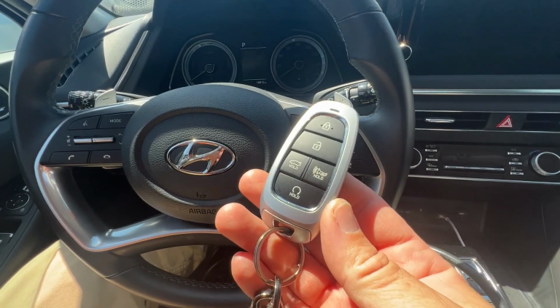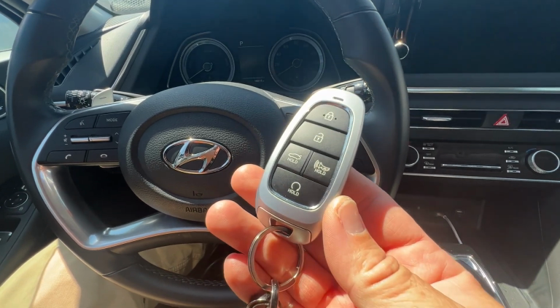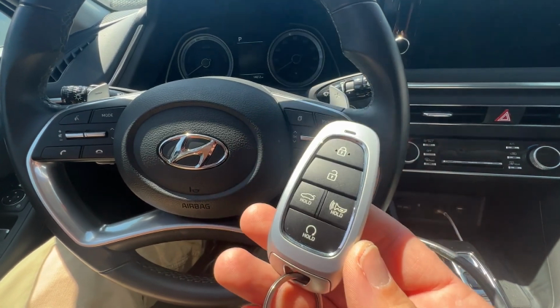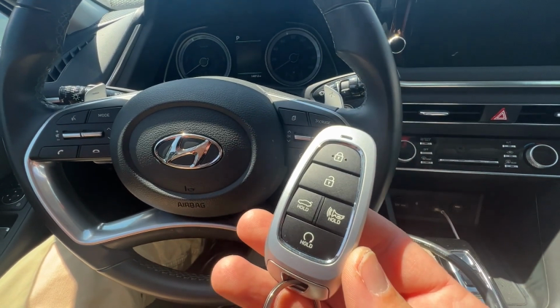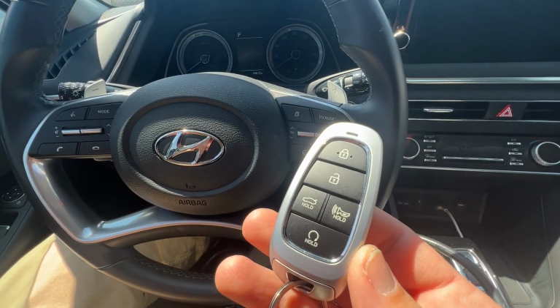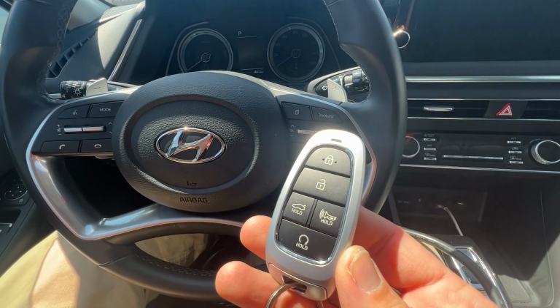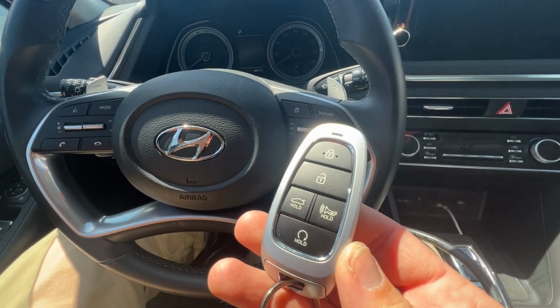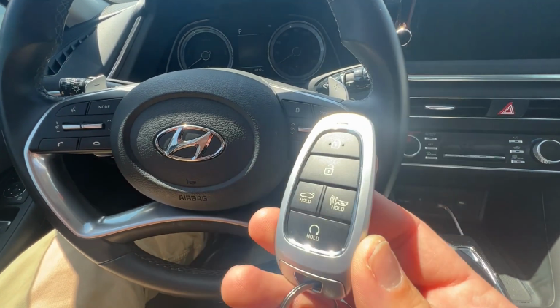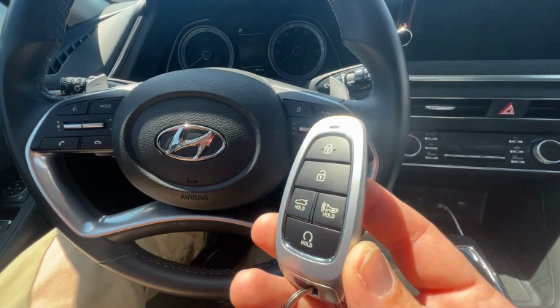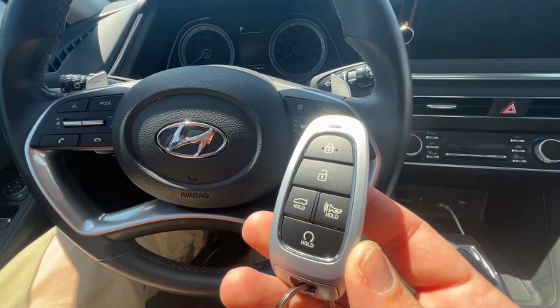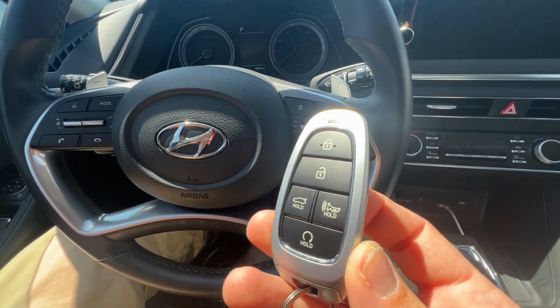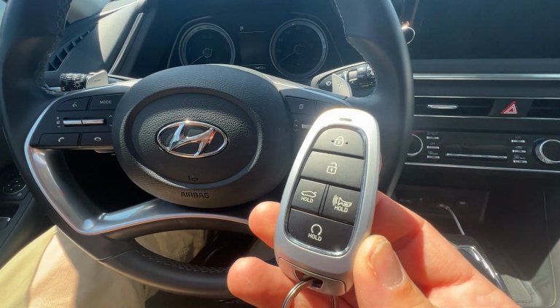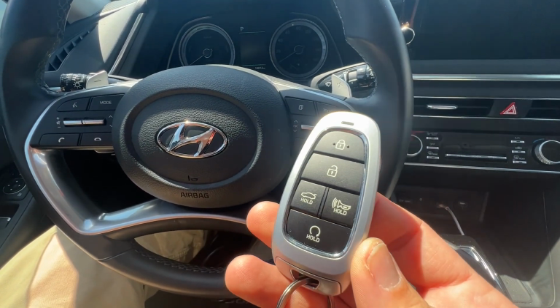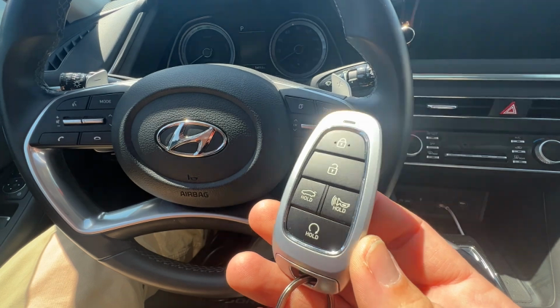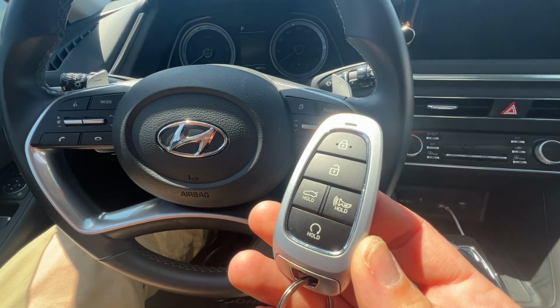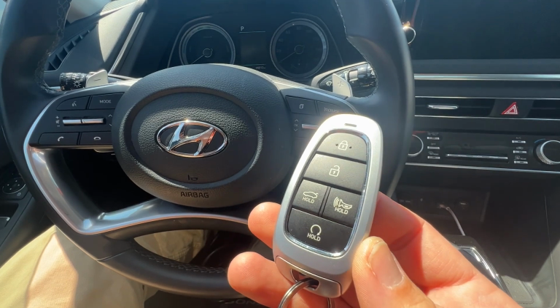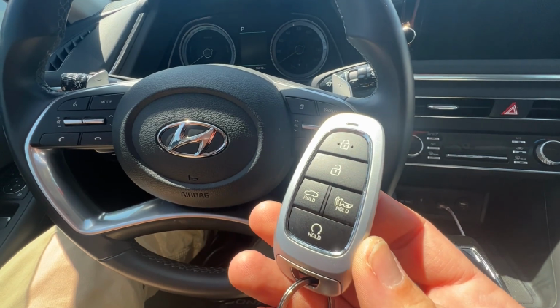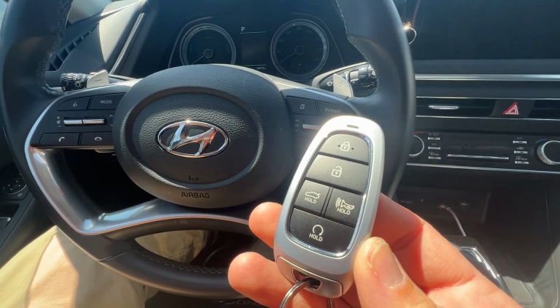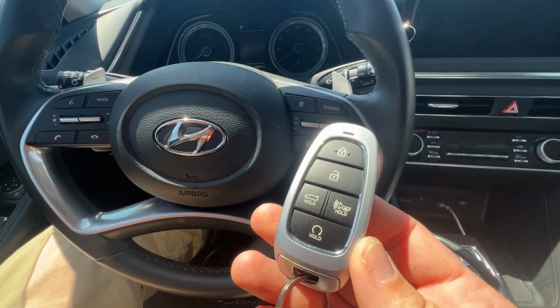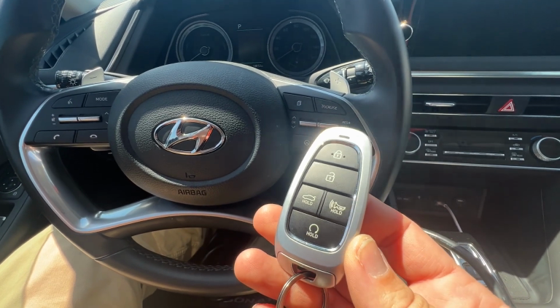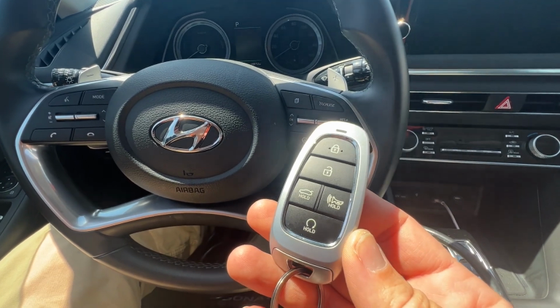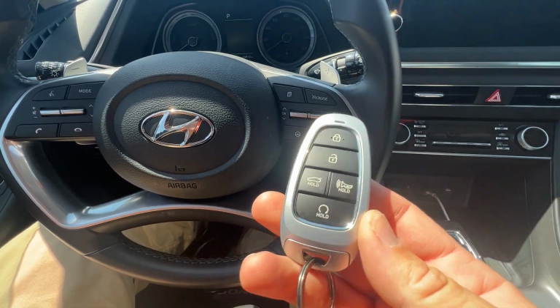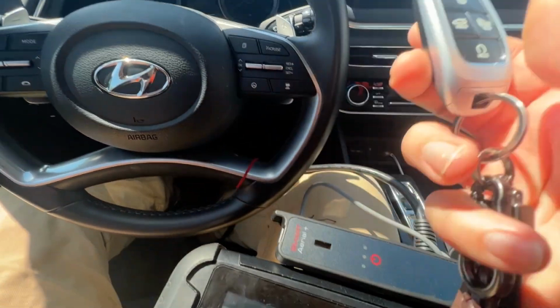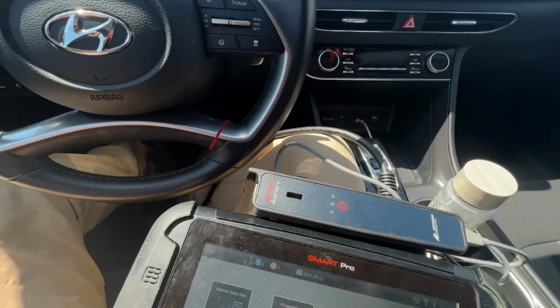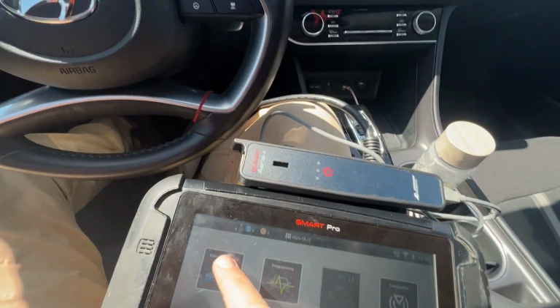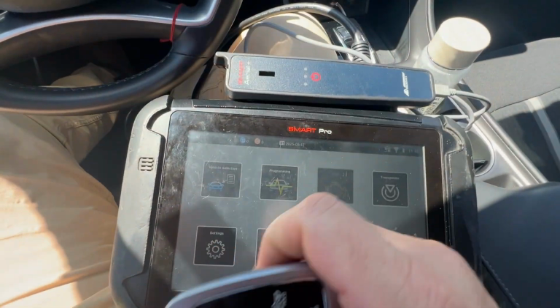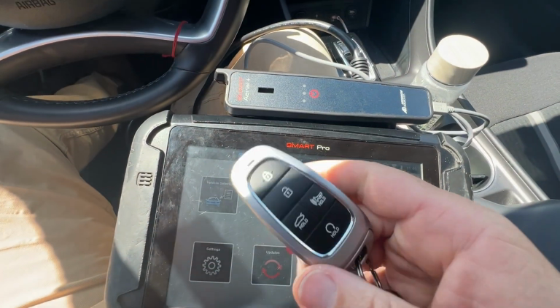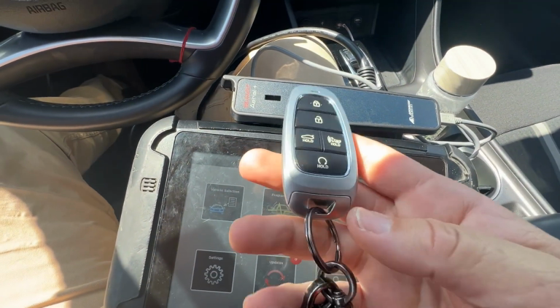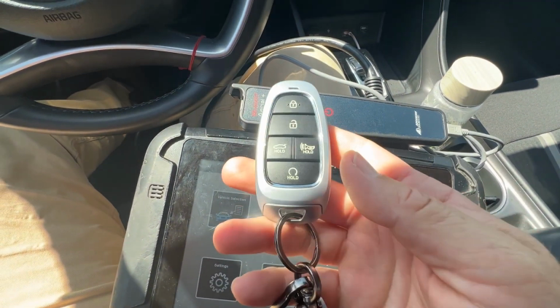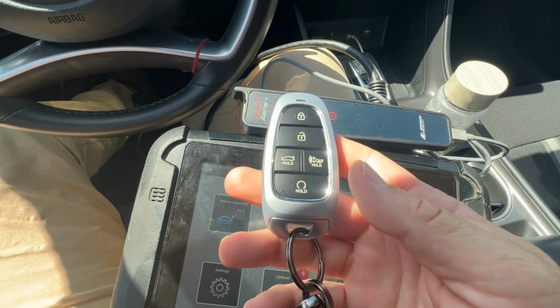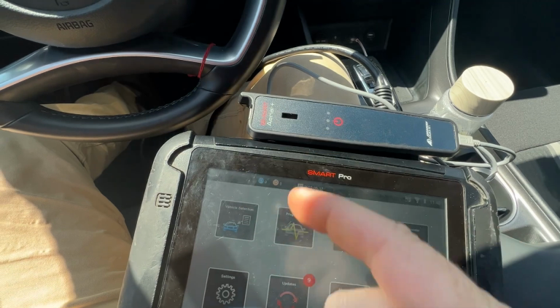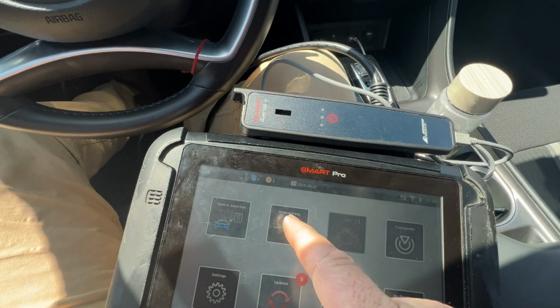Hey, welcome back. We're going to do a quick video on pulling the pin code for a Hyundai Sonata. It's April 2023, so we have that year range option, and we're going to be using the Smart Pro.